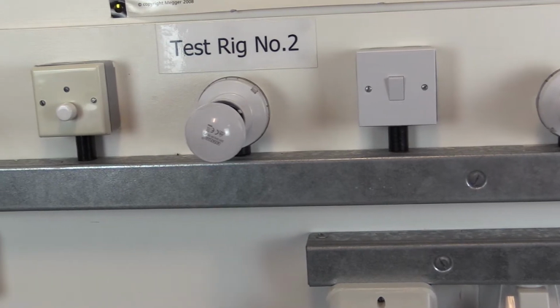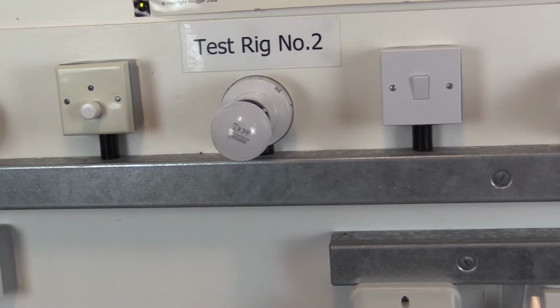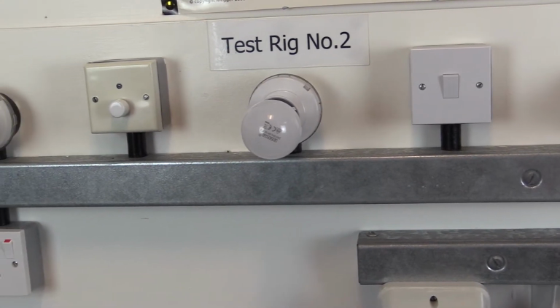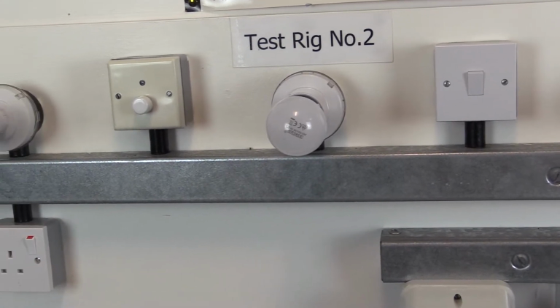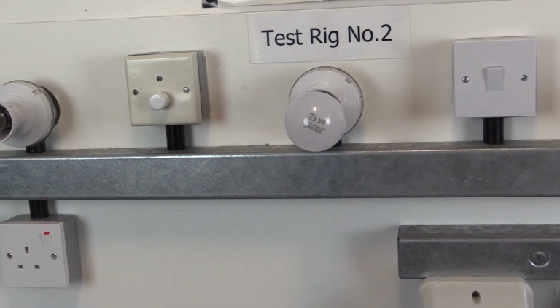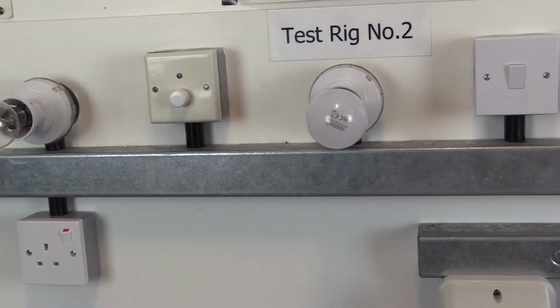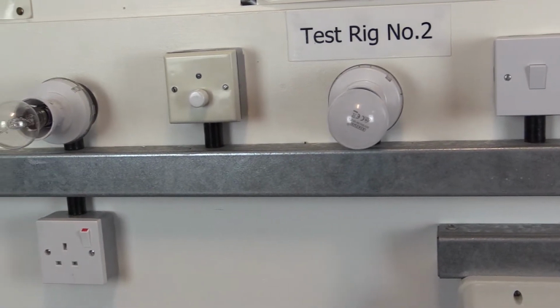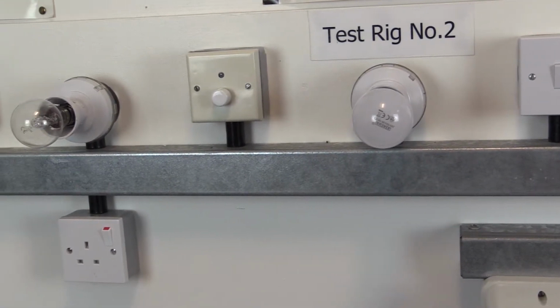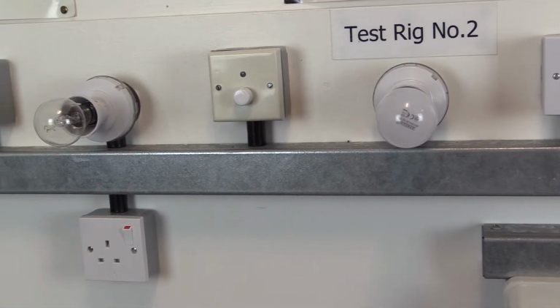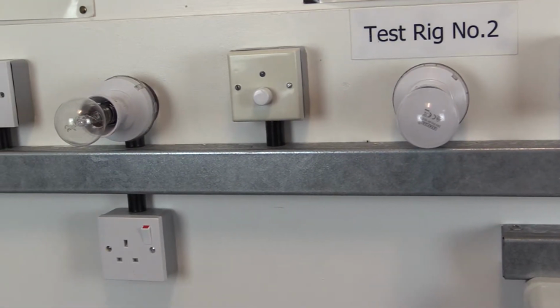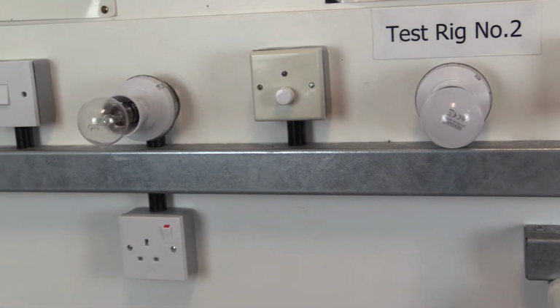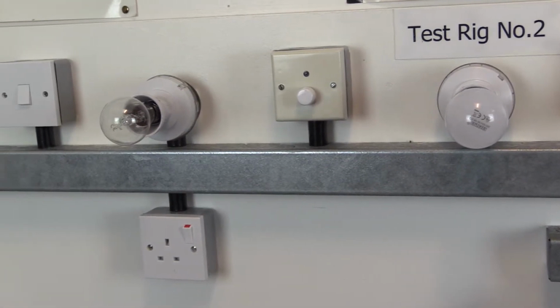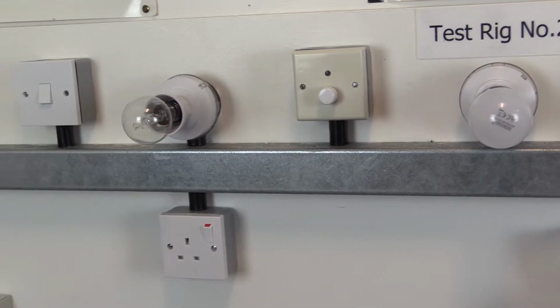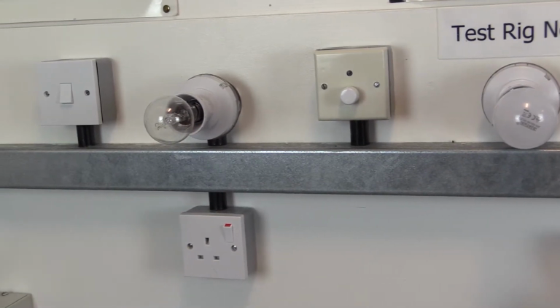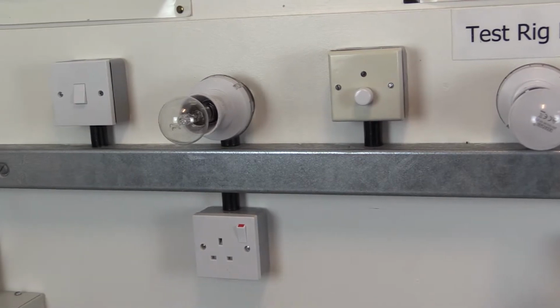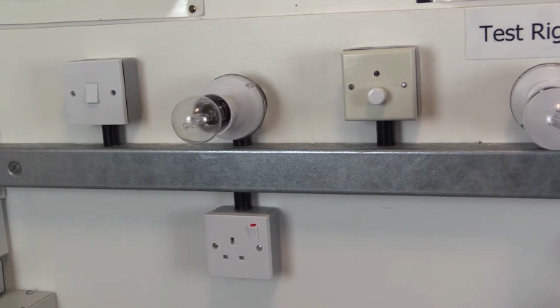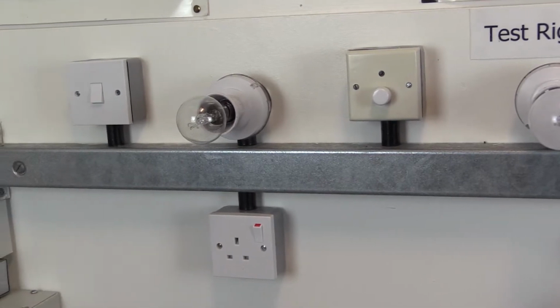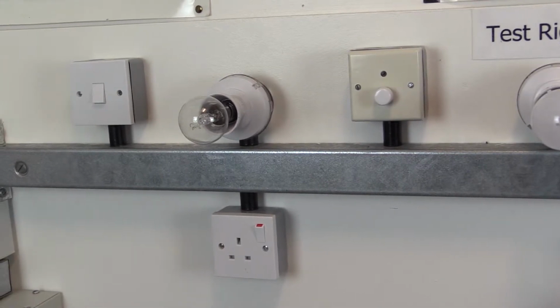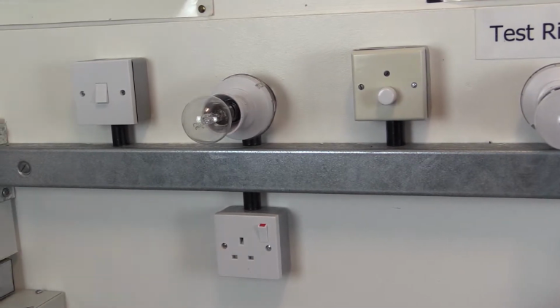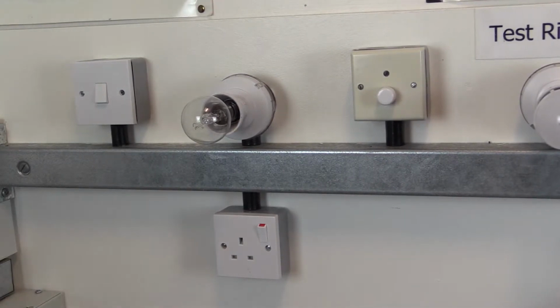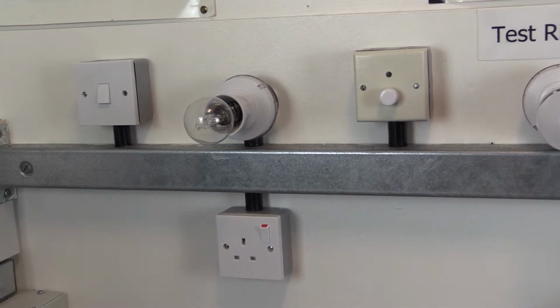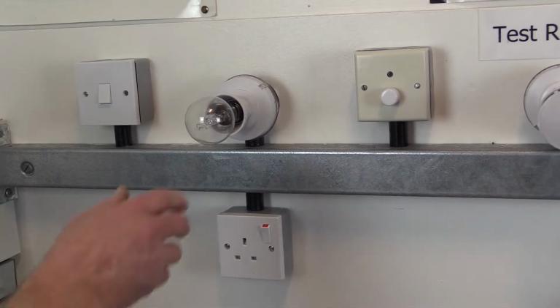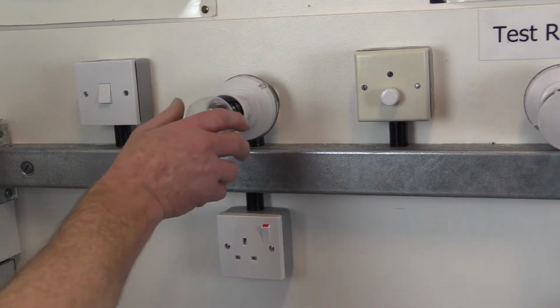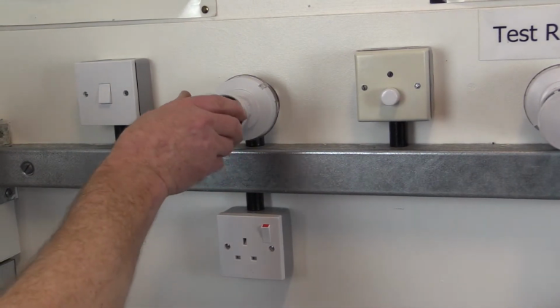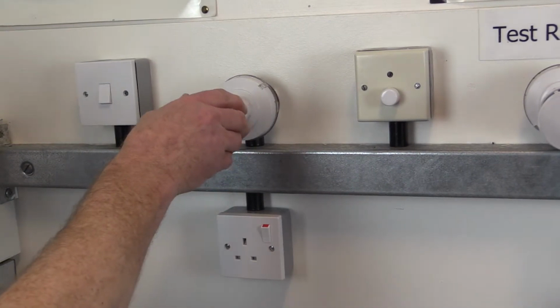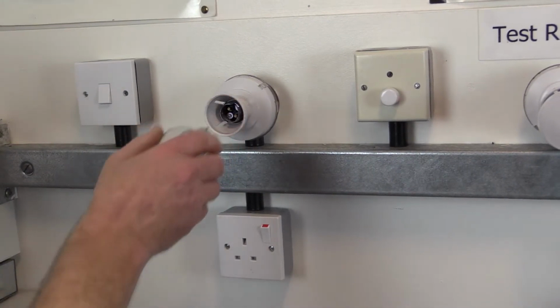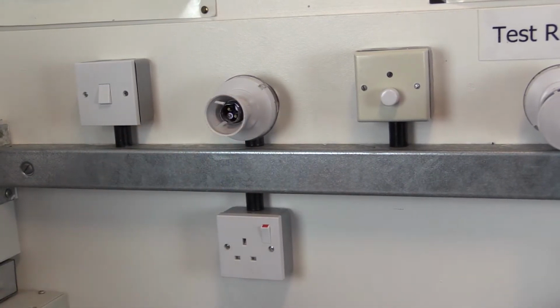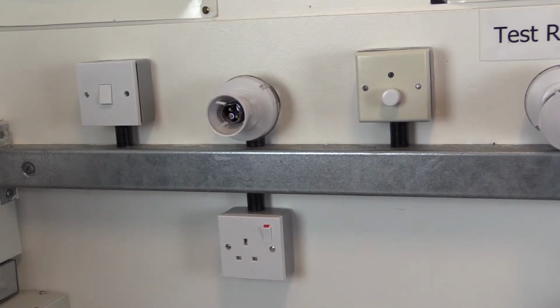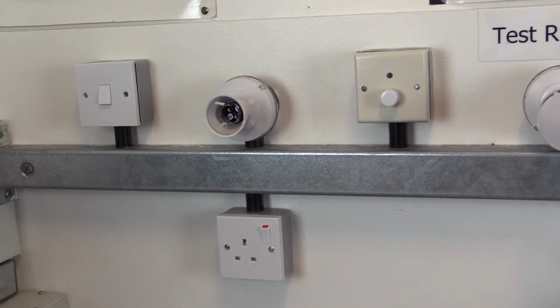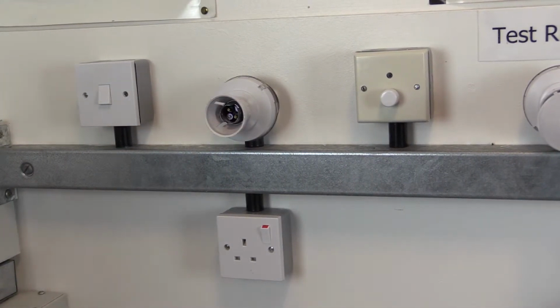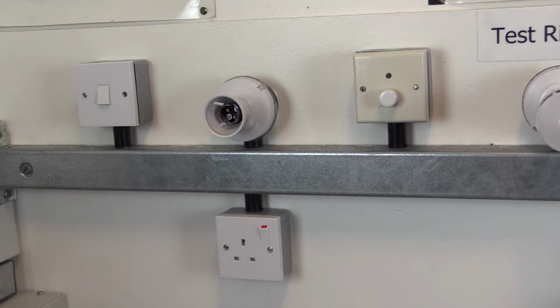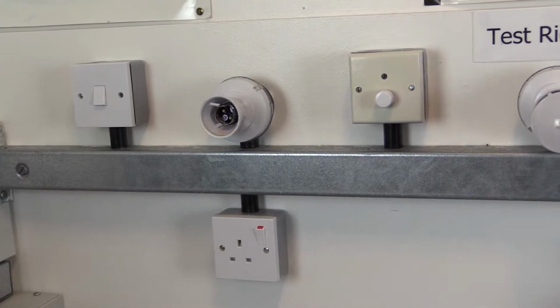Connecting line and neutral together can be useful if certain equipment cannot be disconnected to allow line to neutral tests. For example, where lamps cannot be removed from parts of lighting circuits.